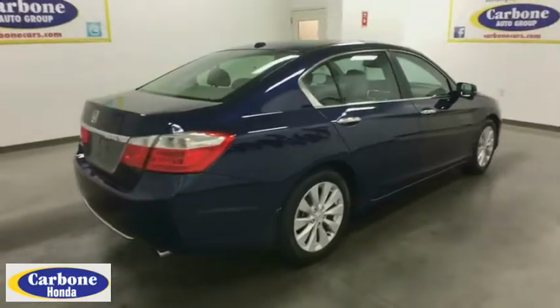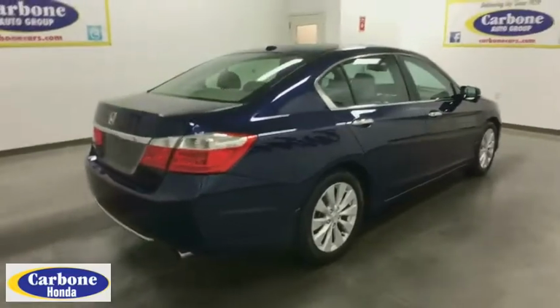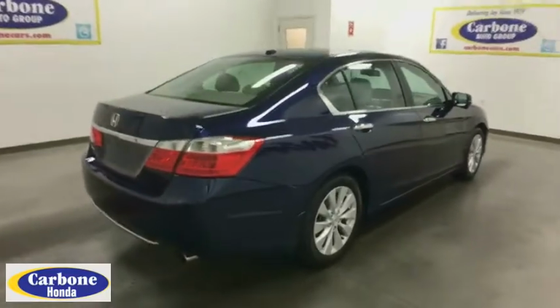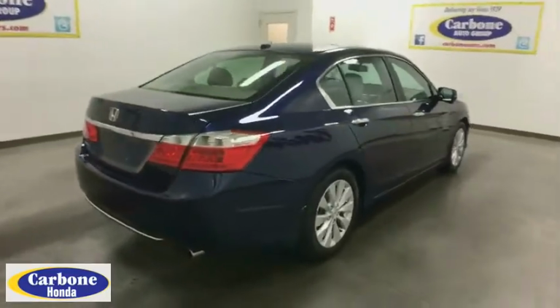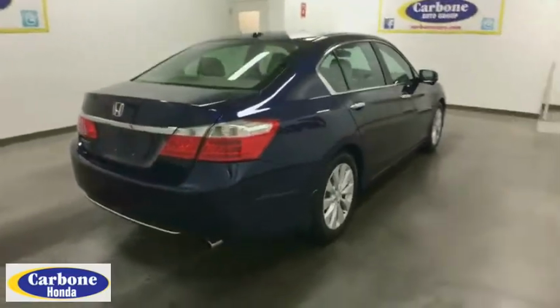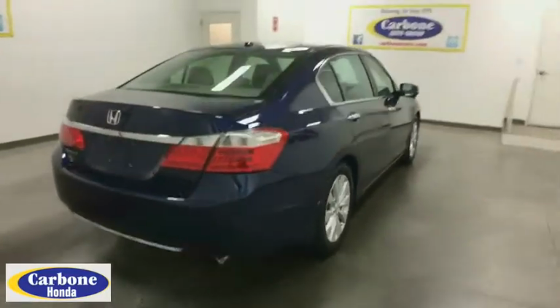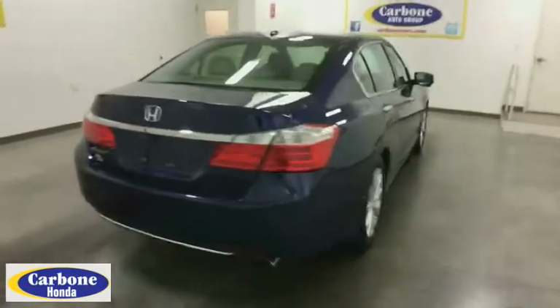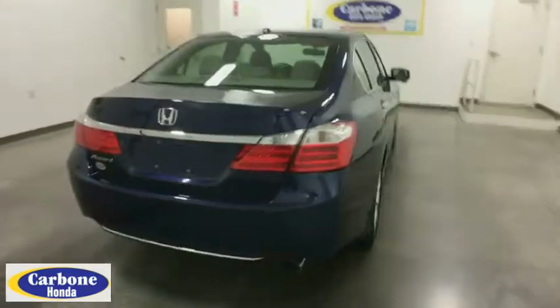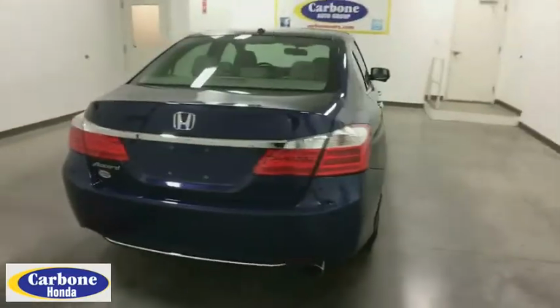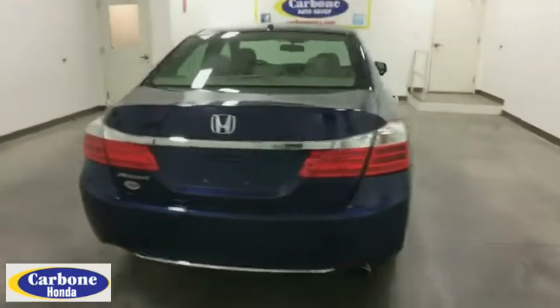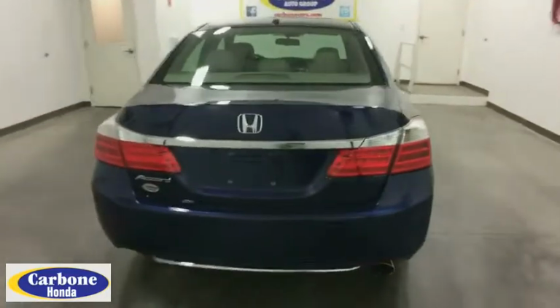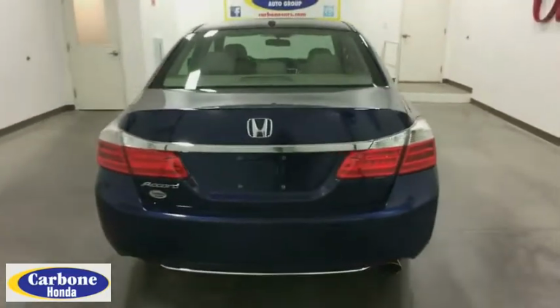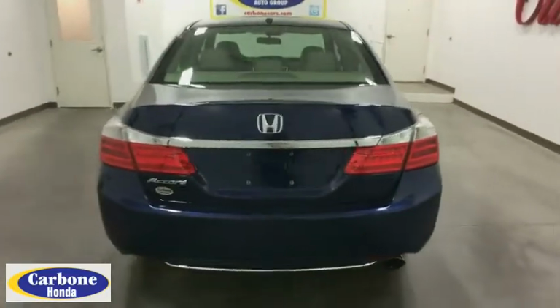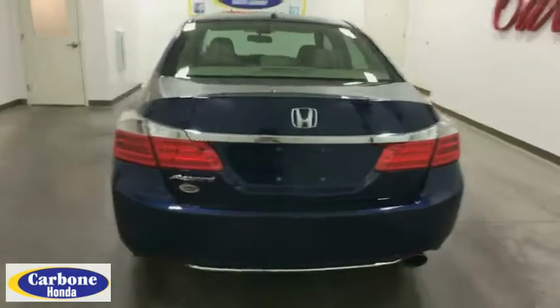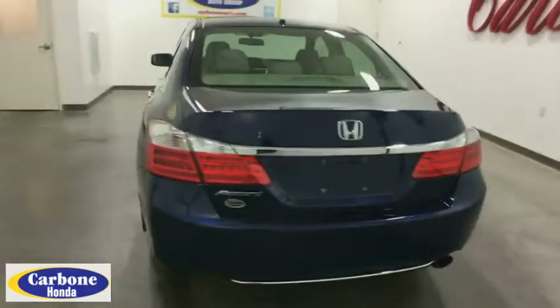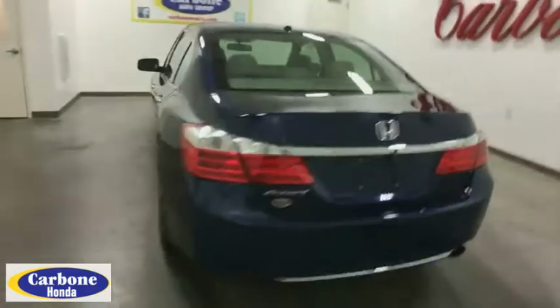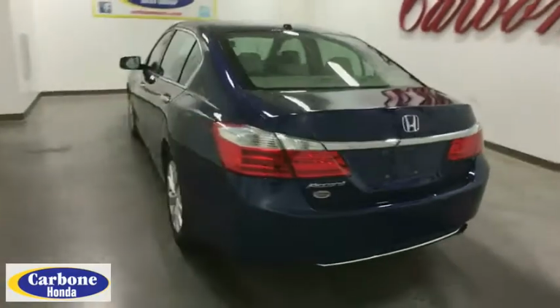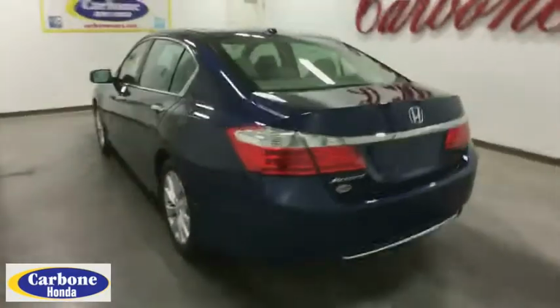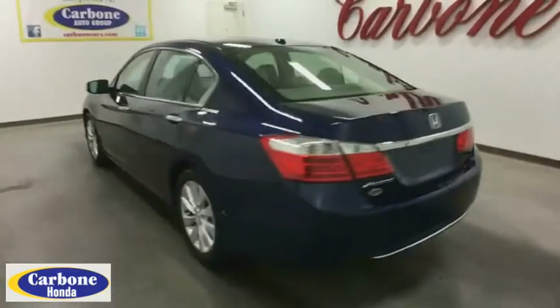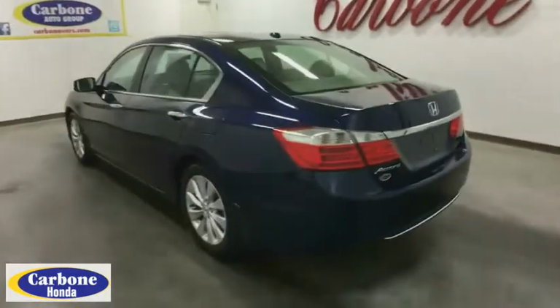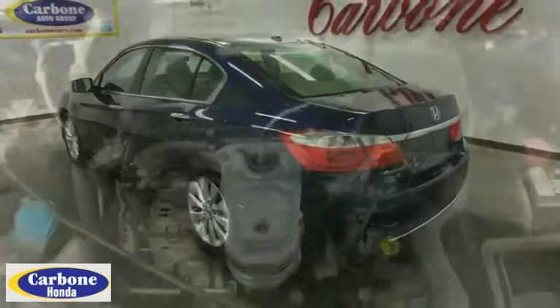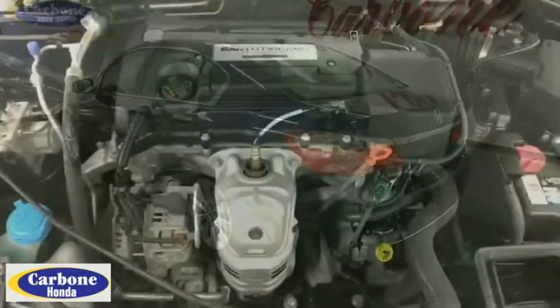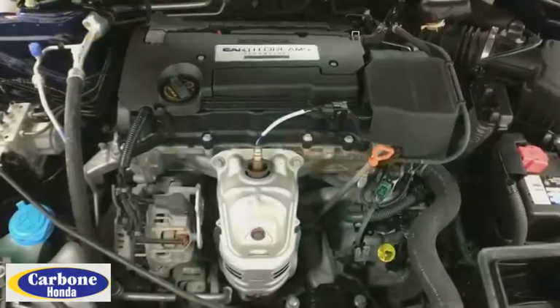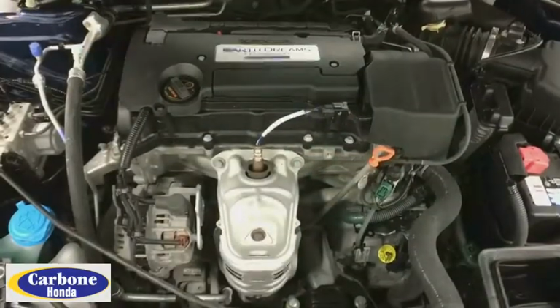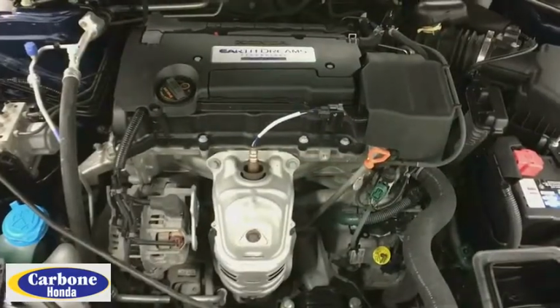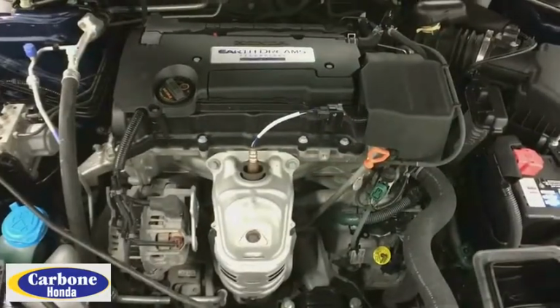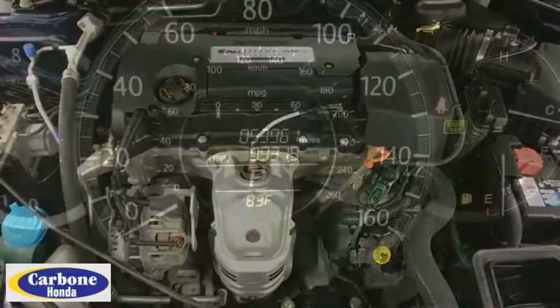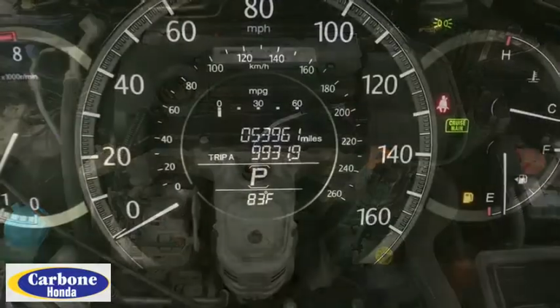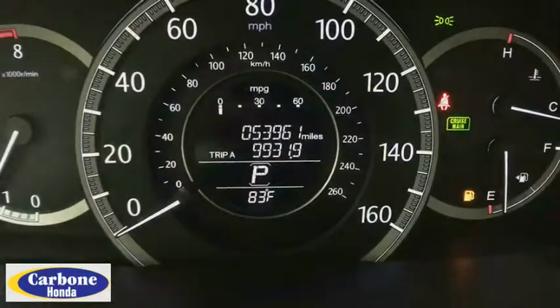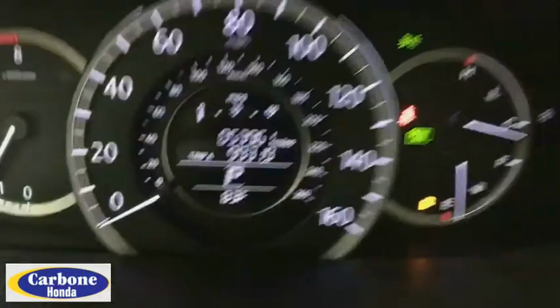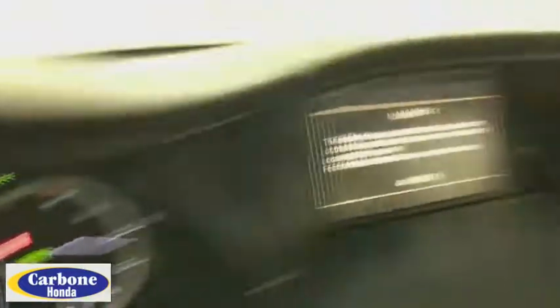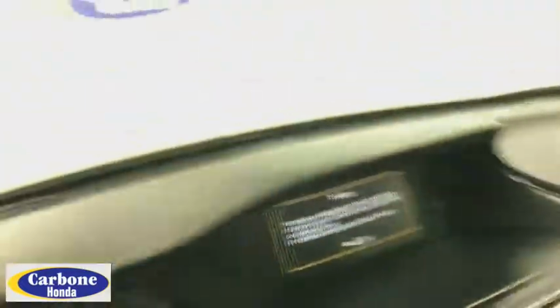Lane departure warning. Steering wheel audio controls. Traction control. Power passenger seat. Stability control. Backup camera. Anti-lock braking system. Keyless entry. Leather wrapped steering wheel.